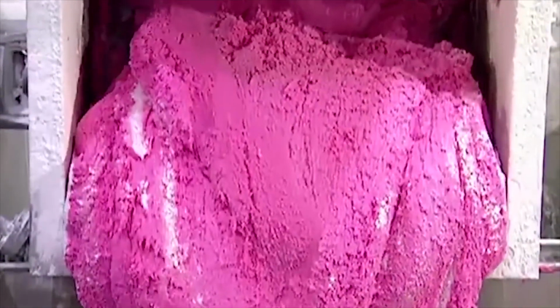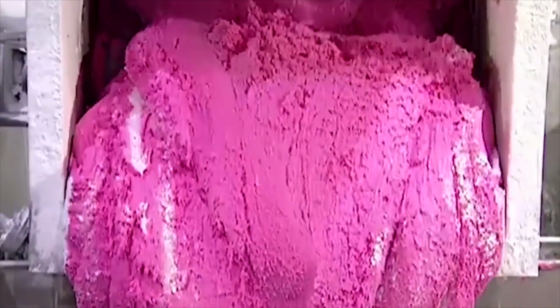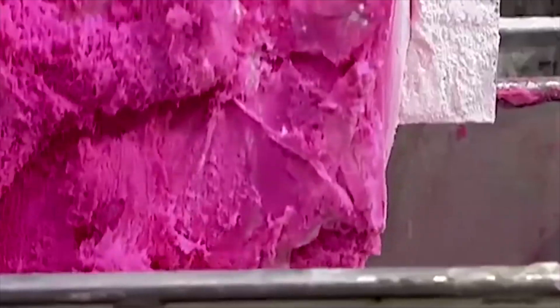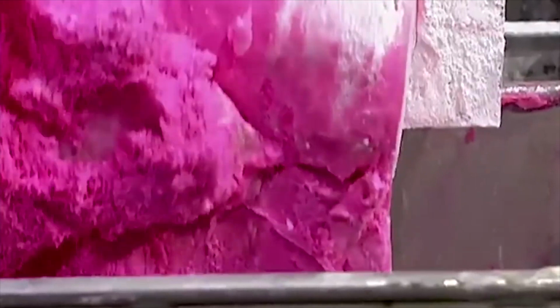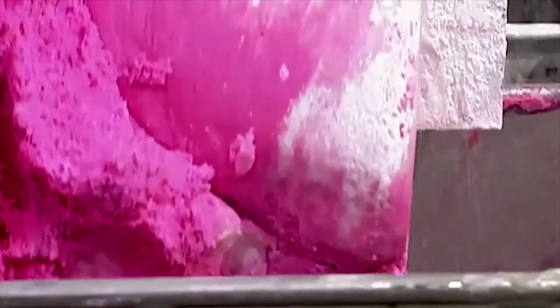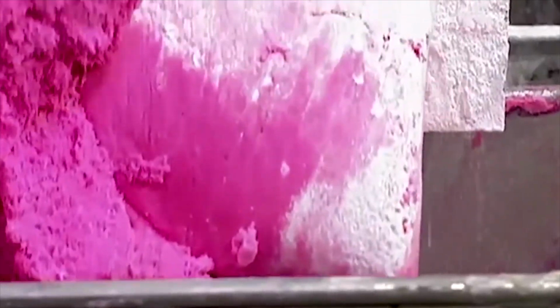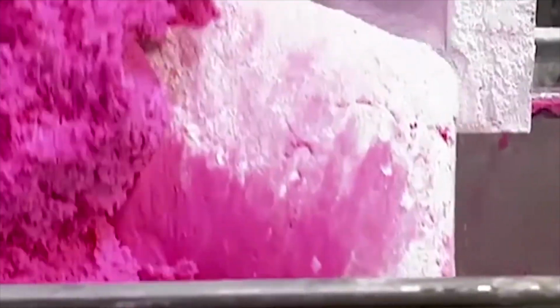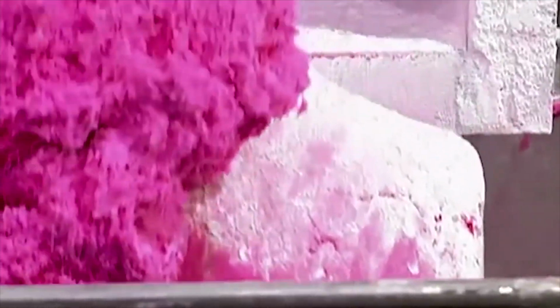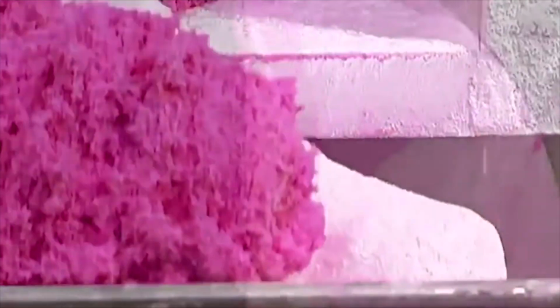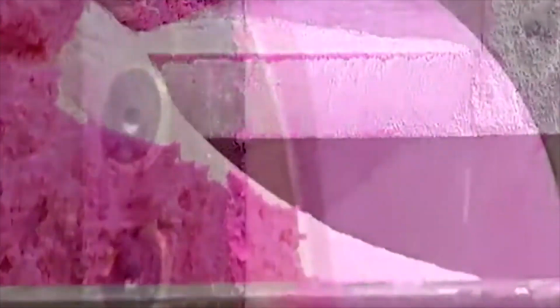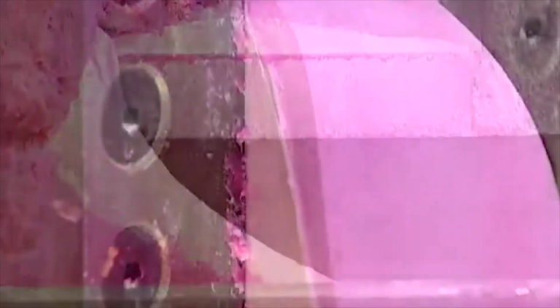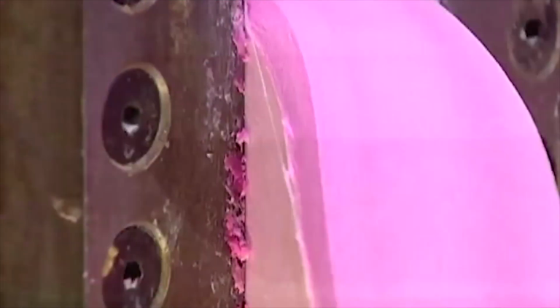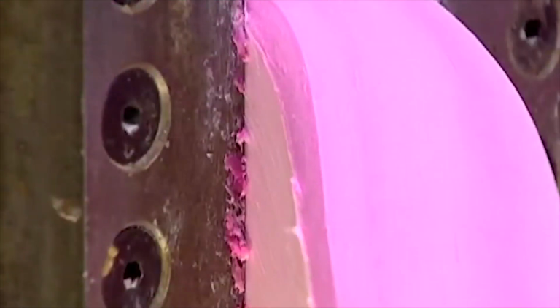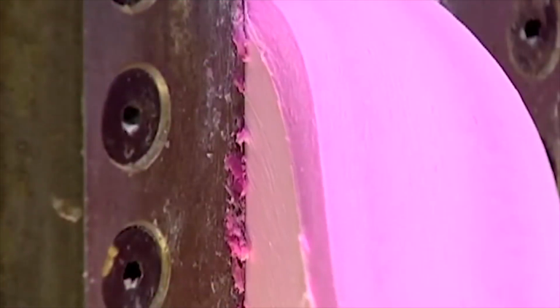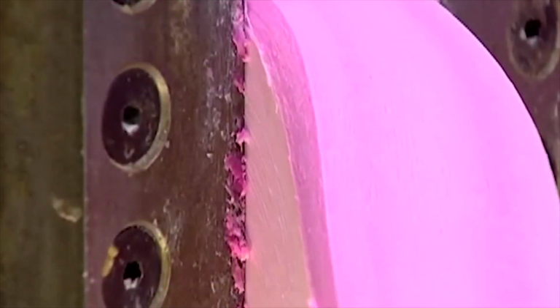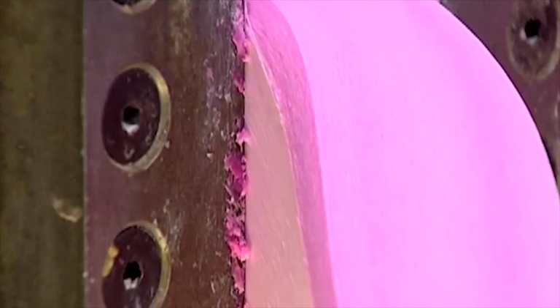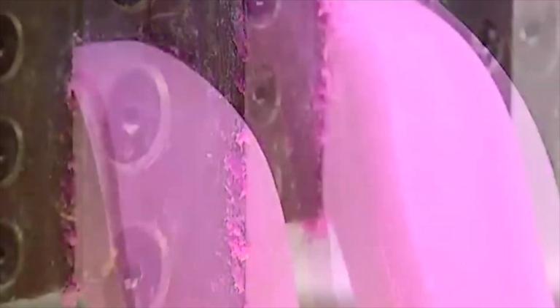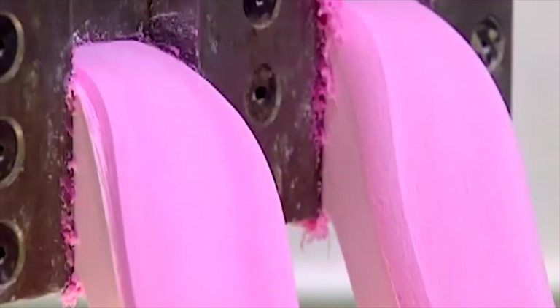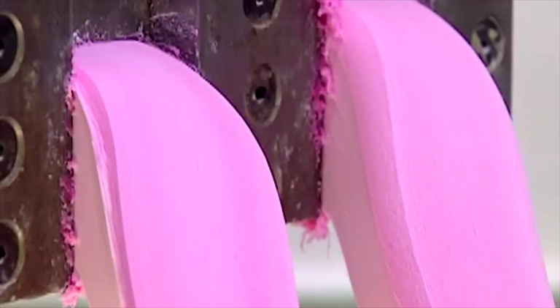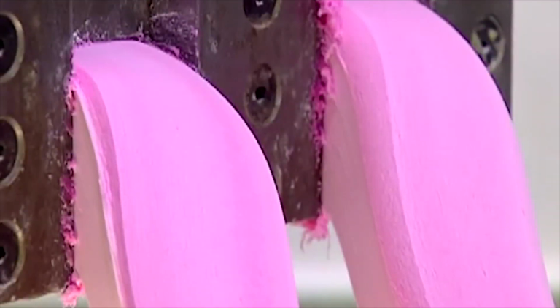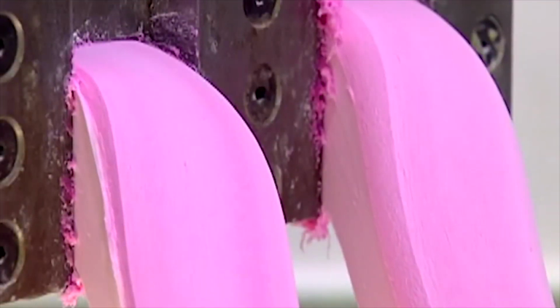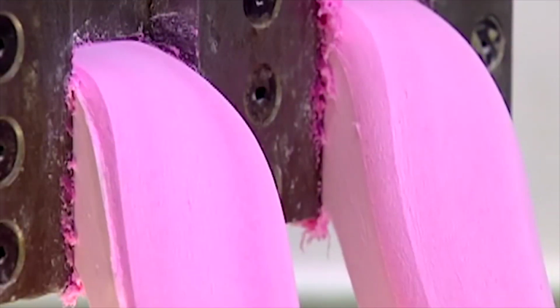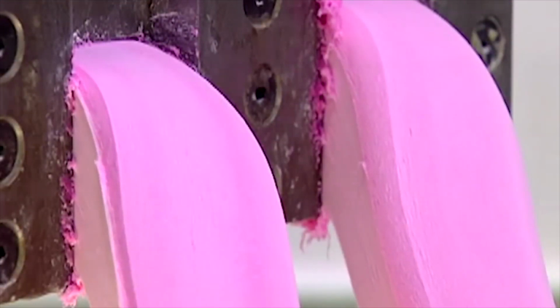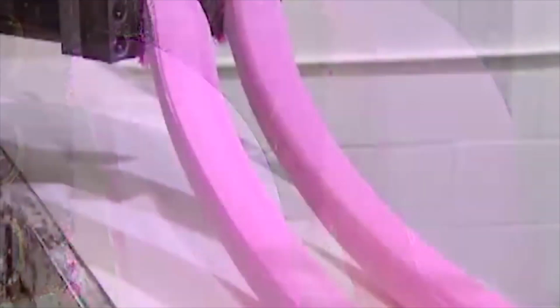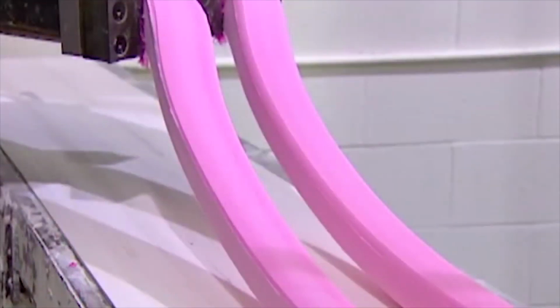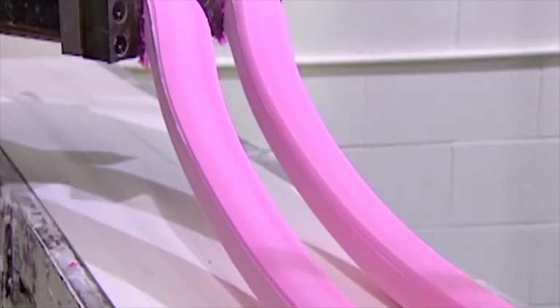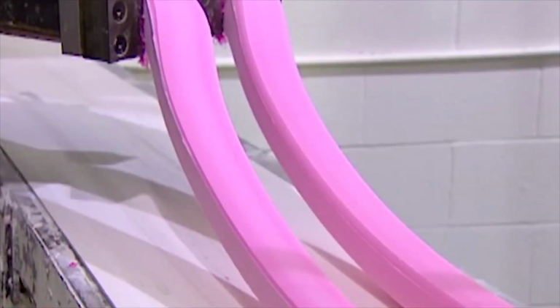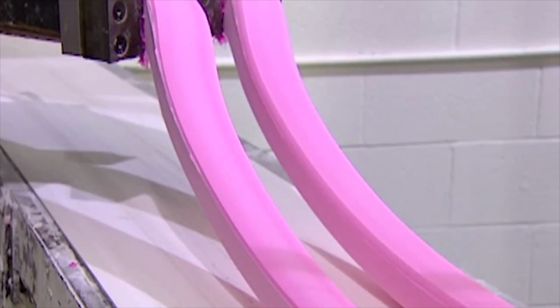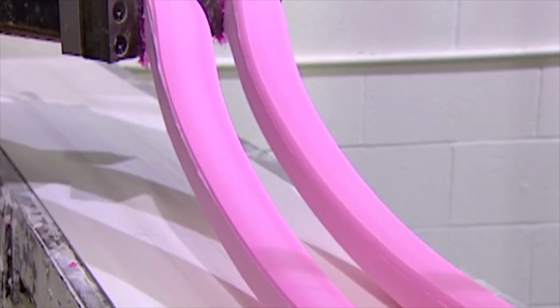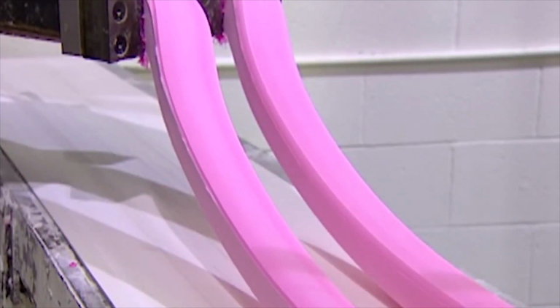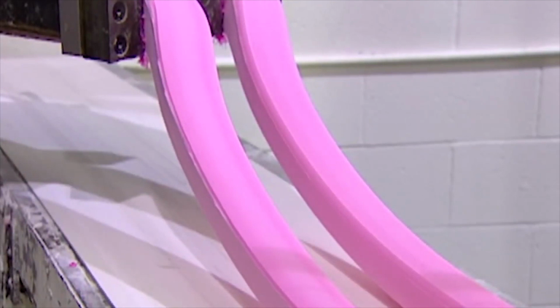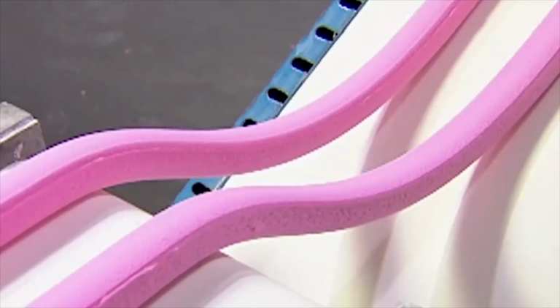Workers help the gum get loaded onto a cart. As punishment for leaving the mixer, the angsty gum then gets pushed through a pre-extruder.